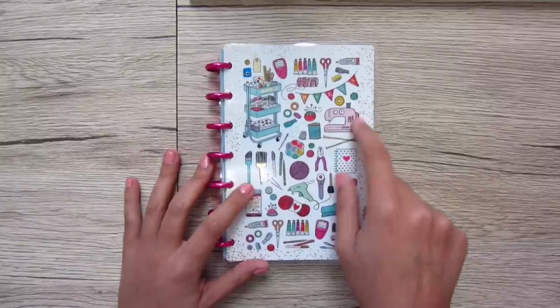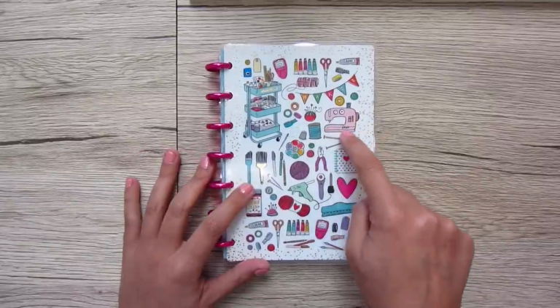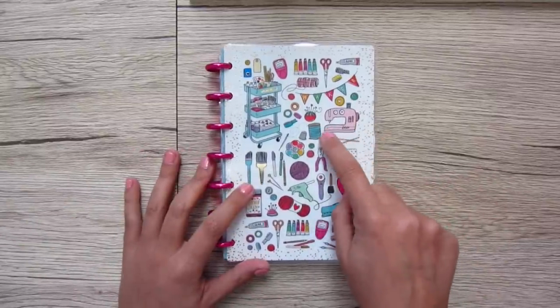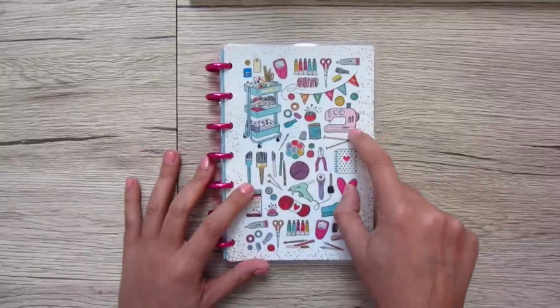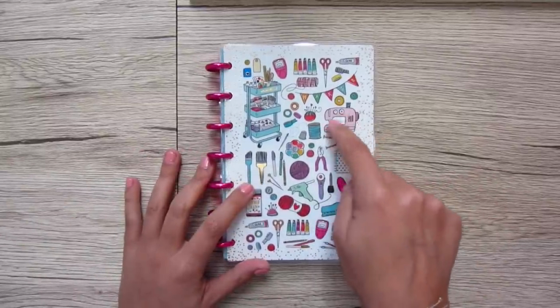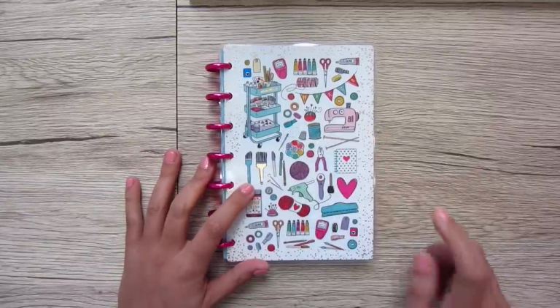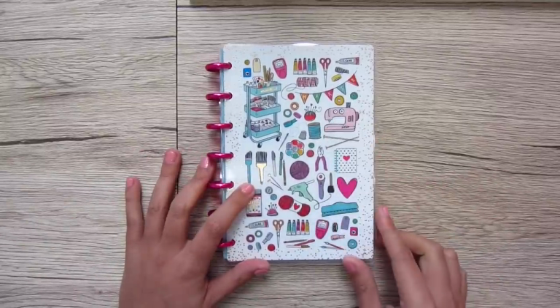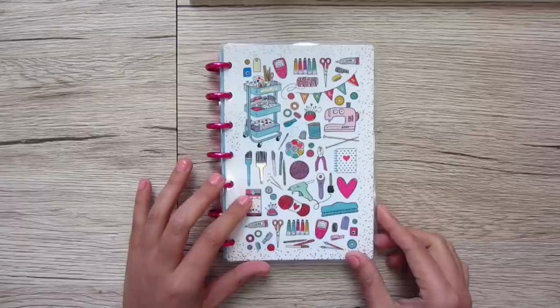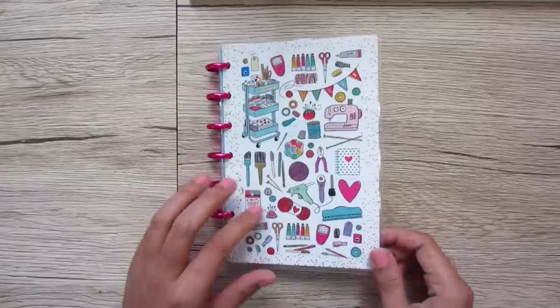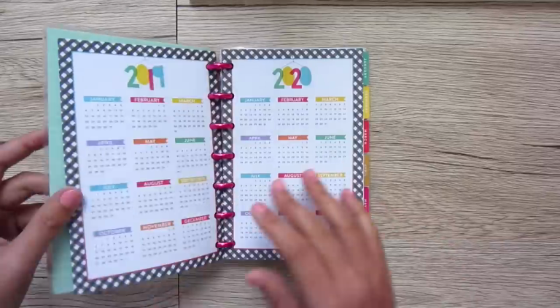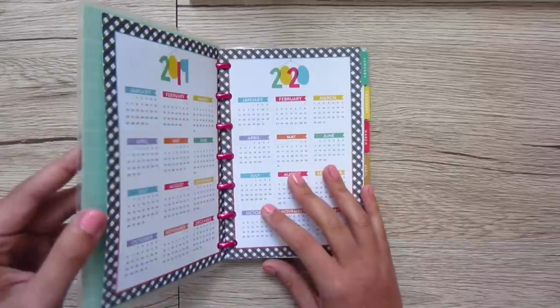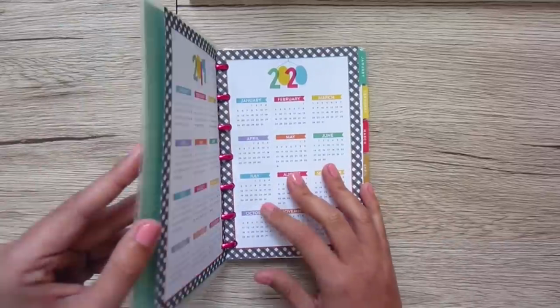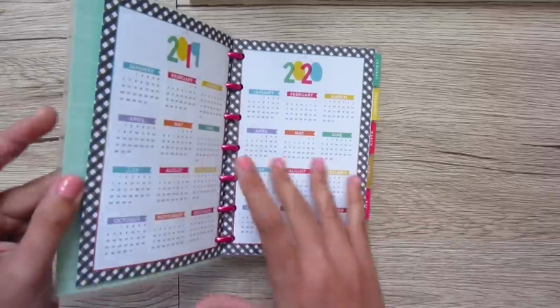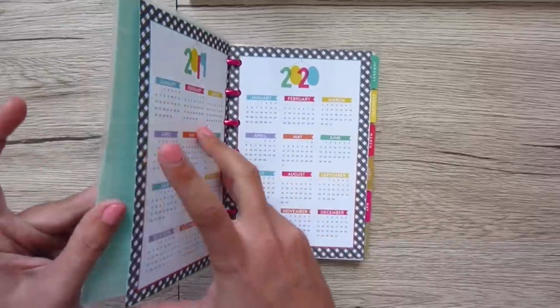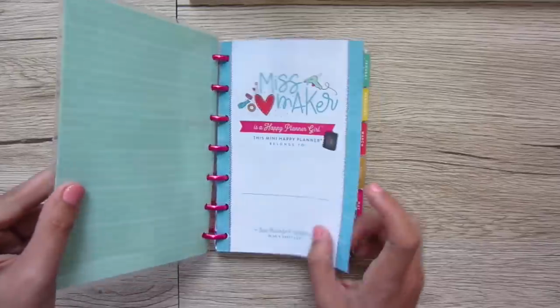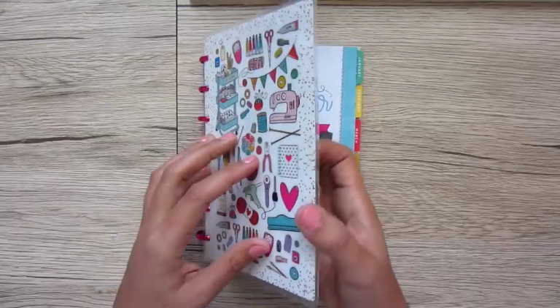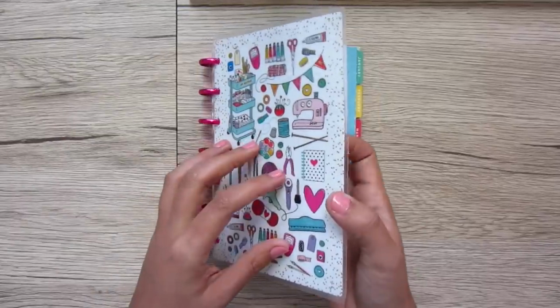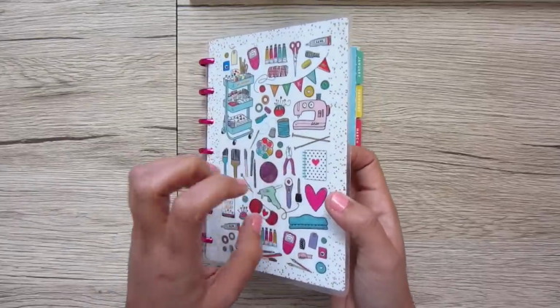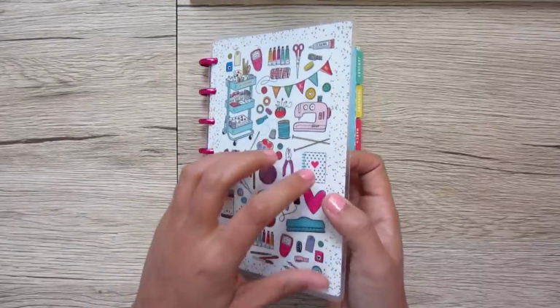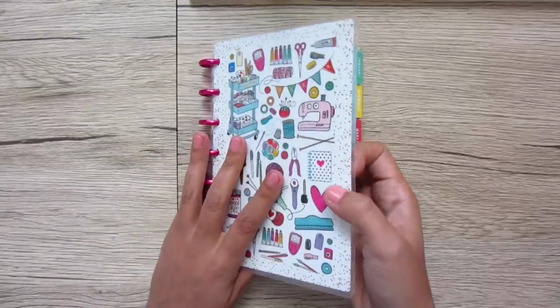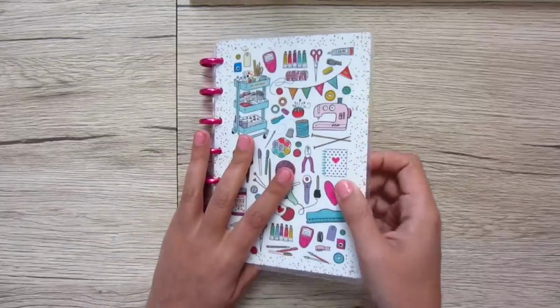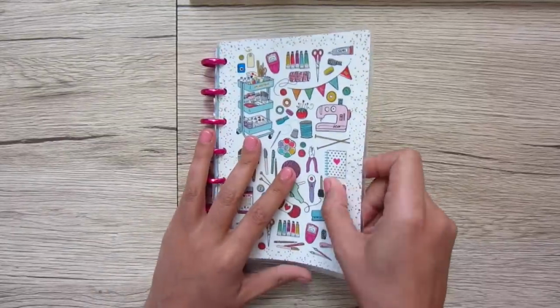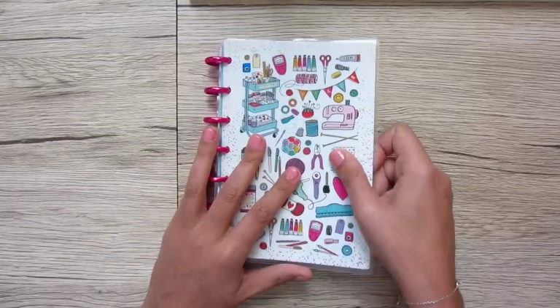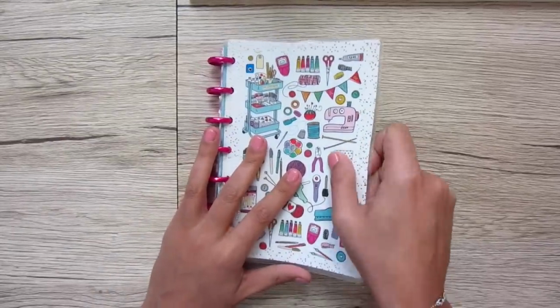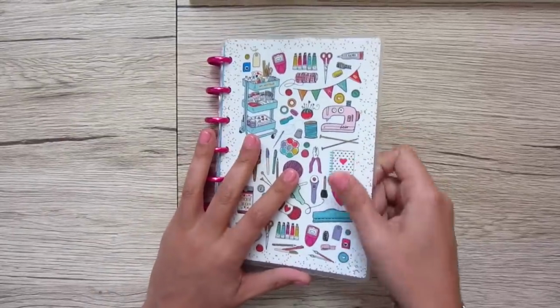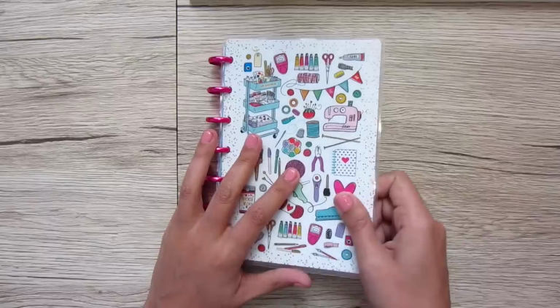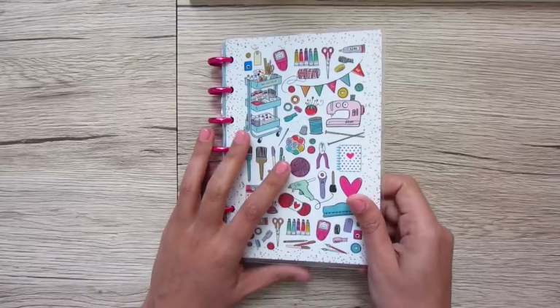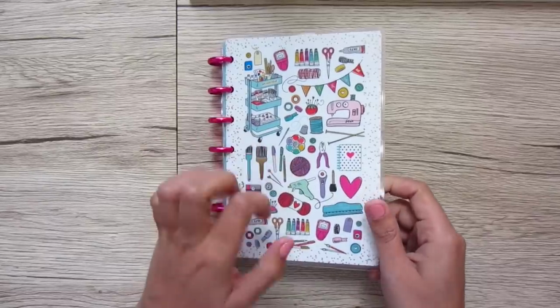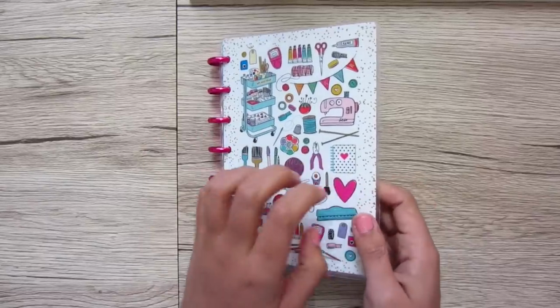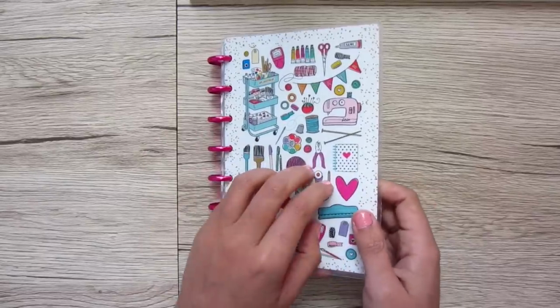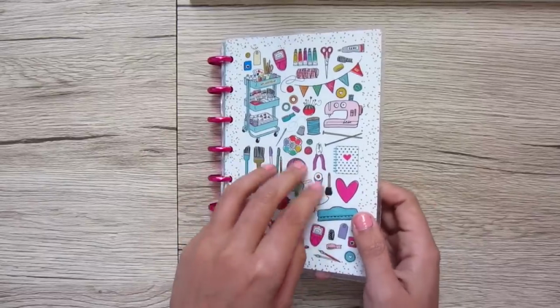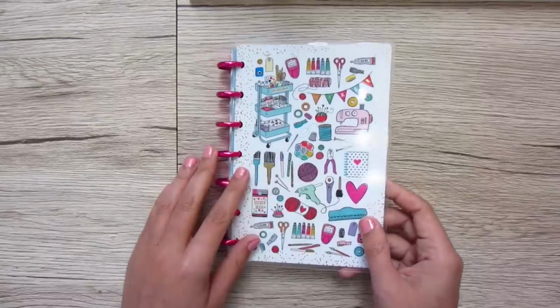Oh, and there's a little sewing machine that says 'sew' on it — love it! The covers are like laminated, really heavy duty laminate. You can't bend it, but it's also not super hard either.